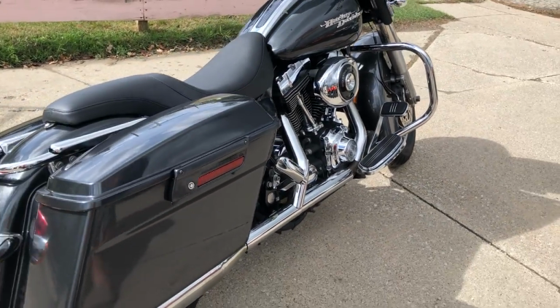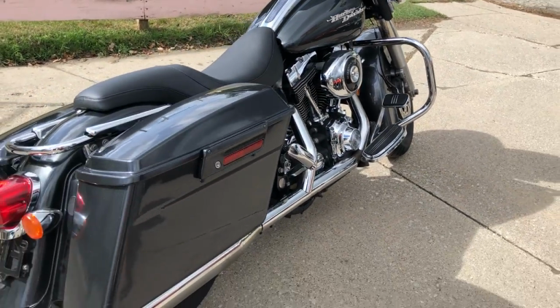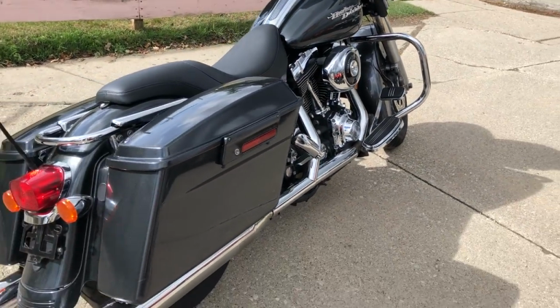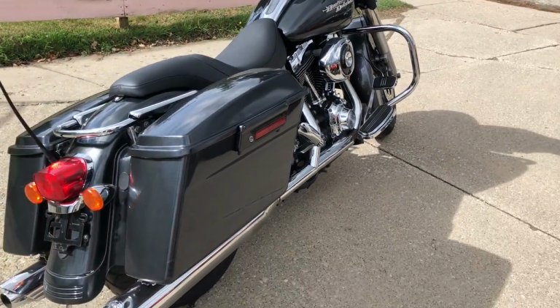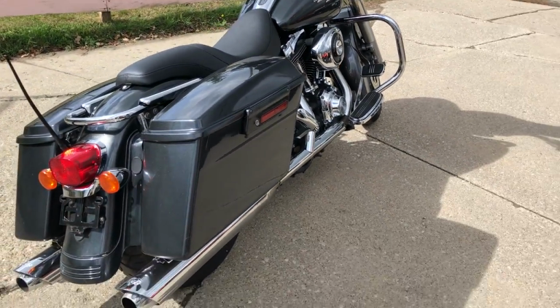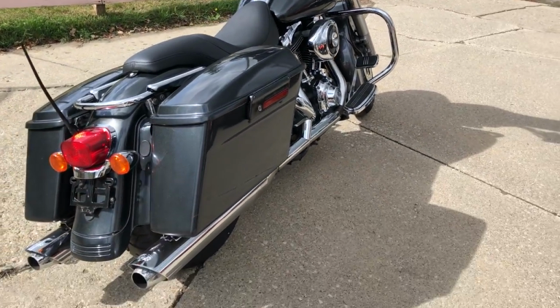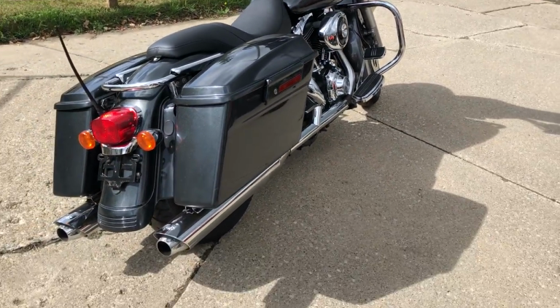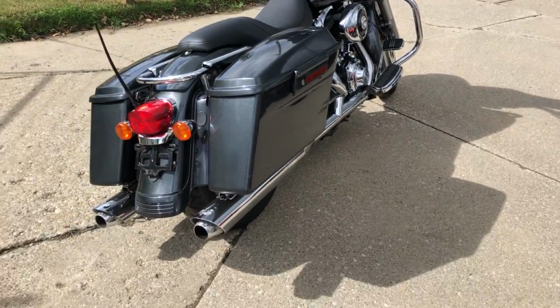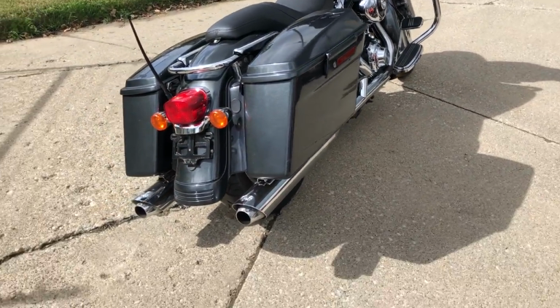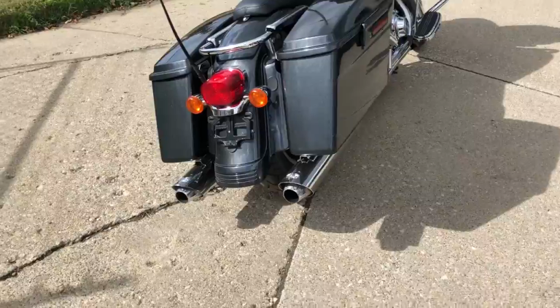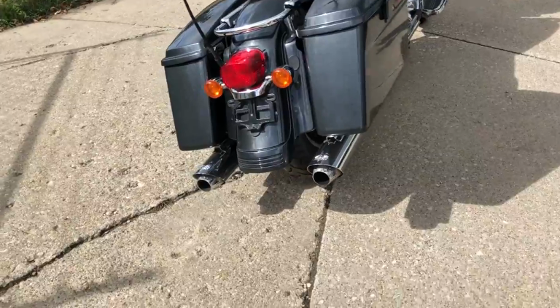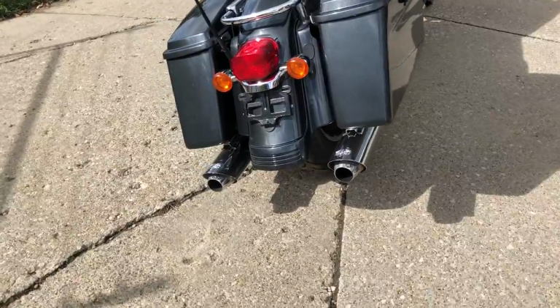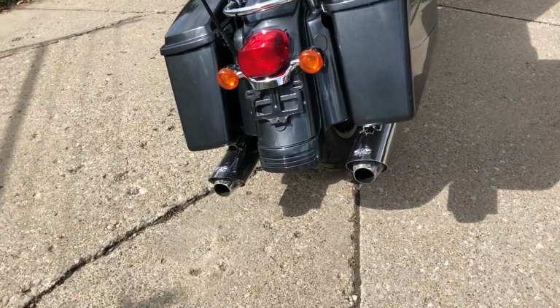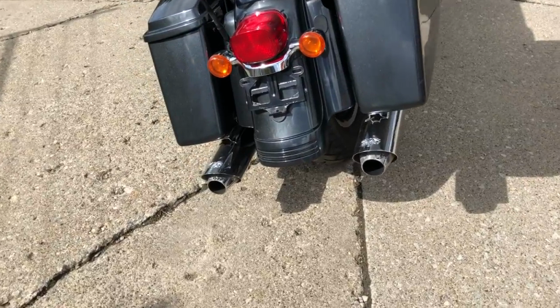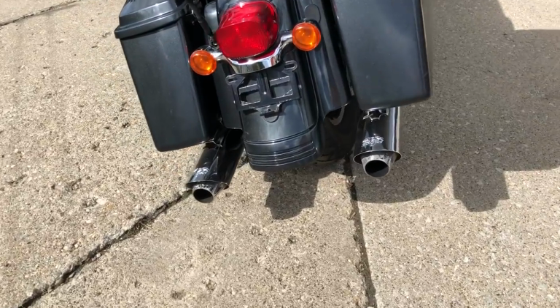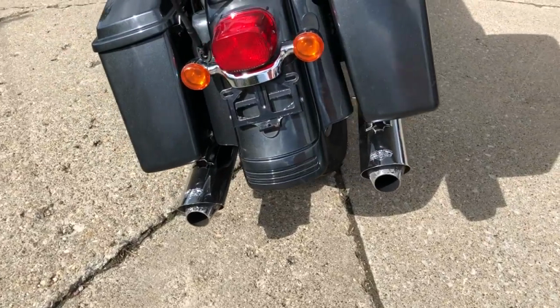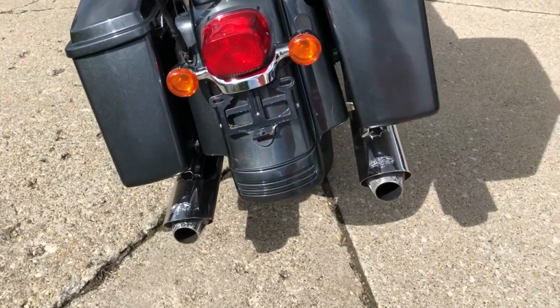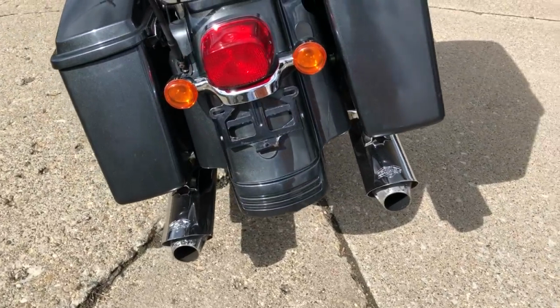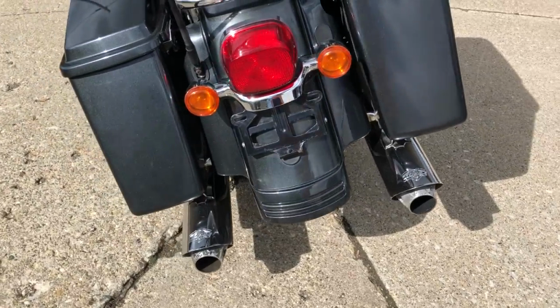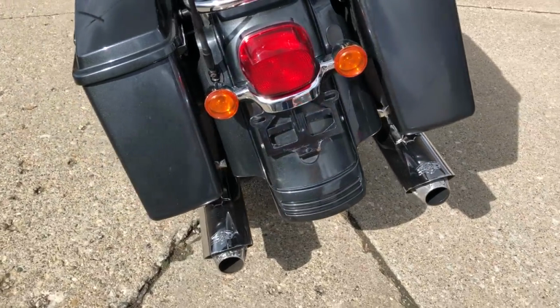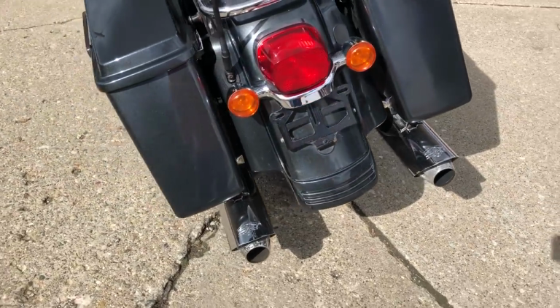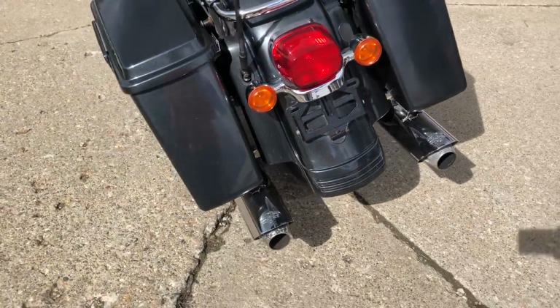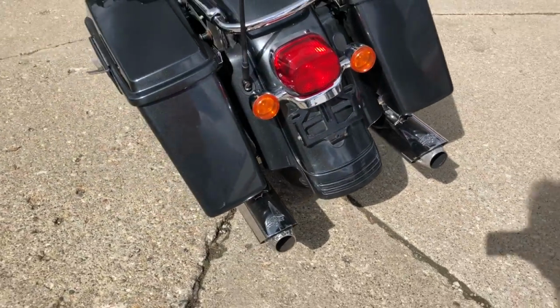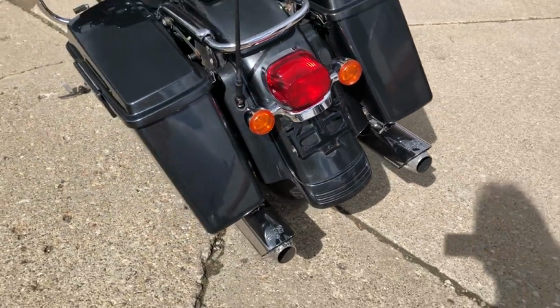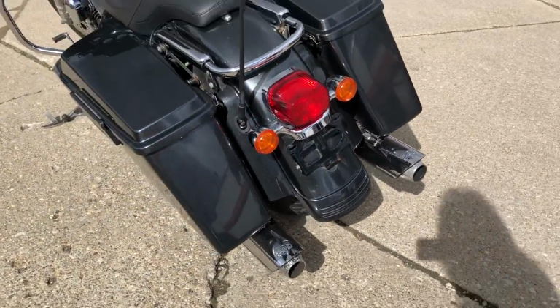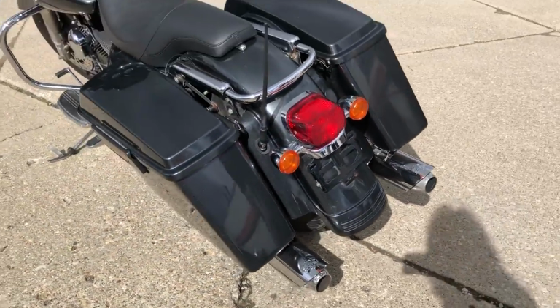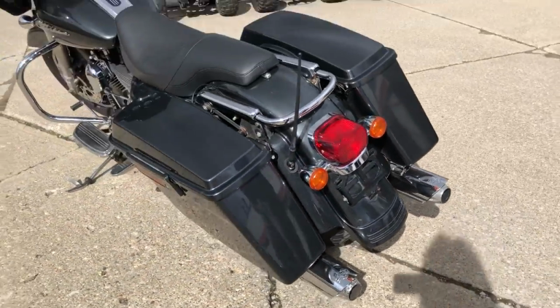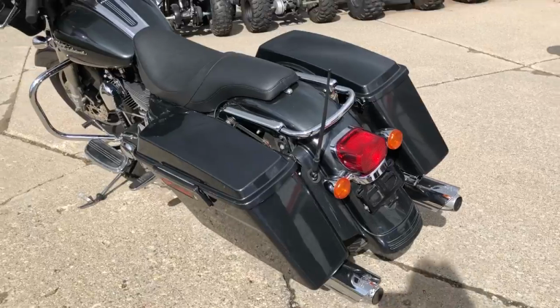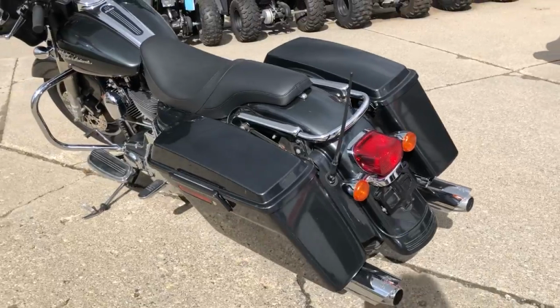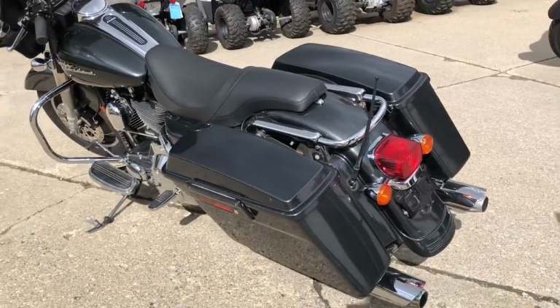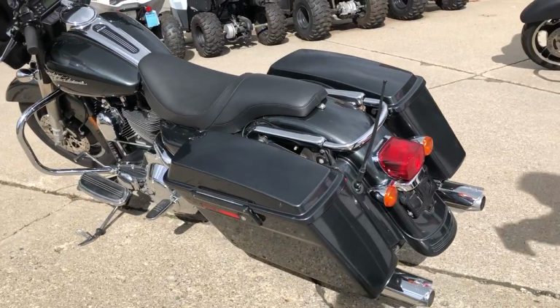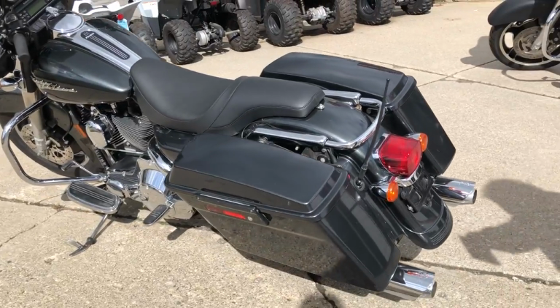It's got the original gunmetal gray paint, shines like brand new, and all the chrome shines bright. This bike — somebody definitely took good care of it.